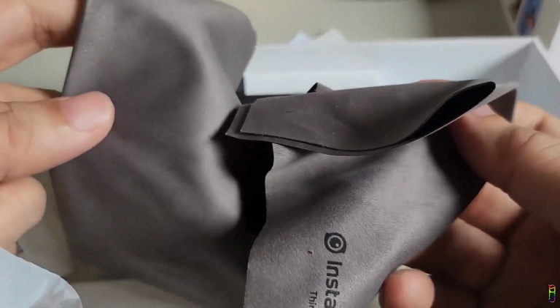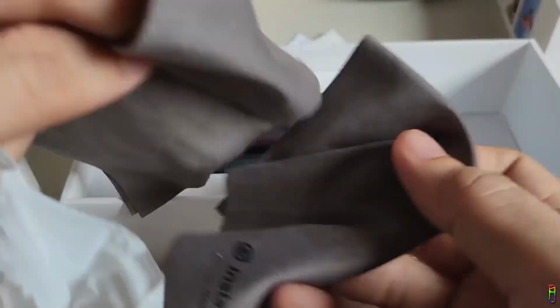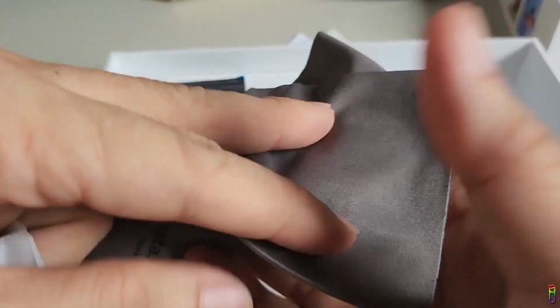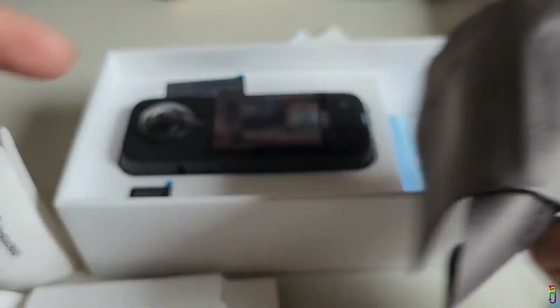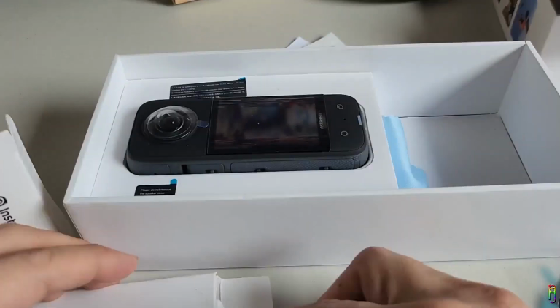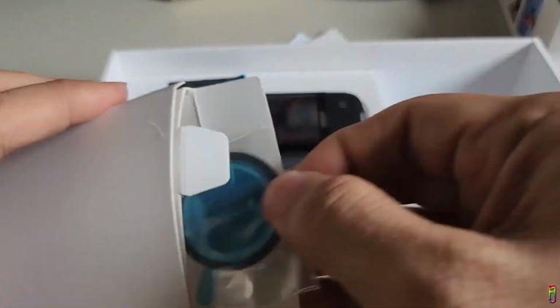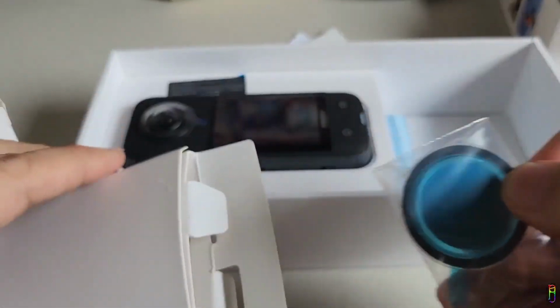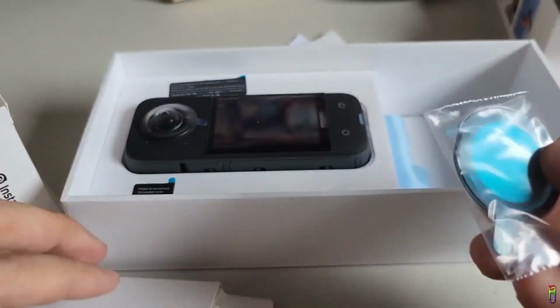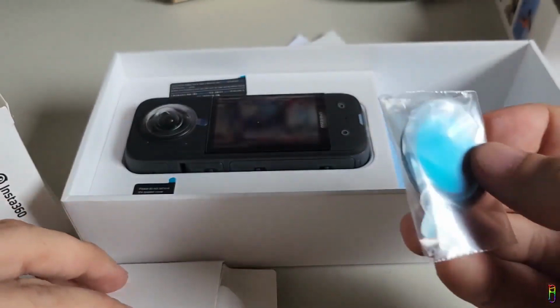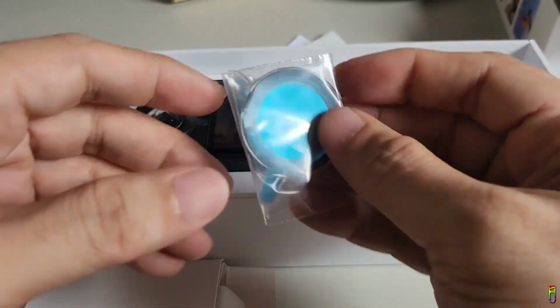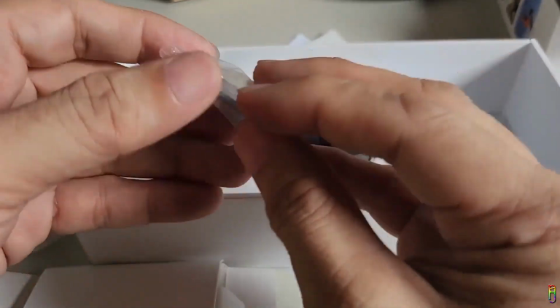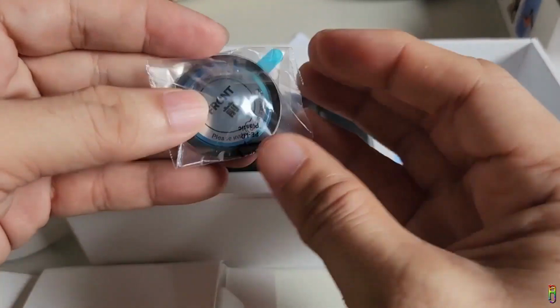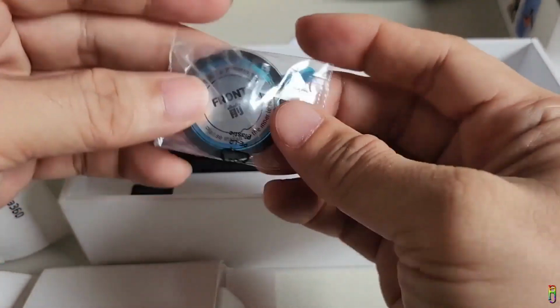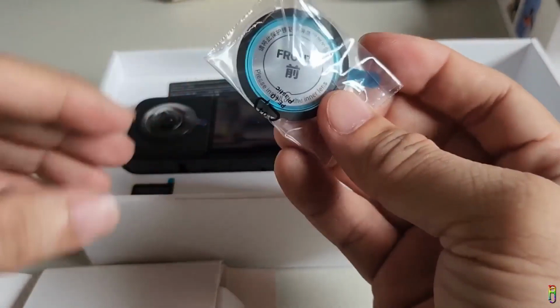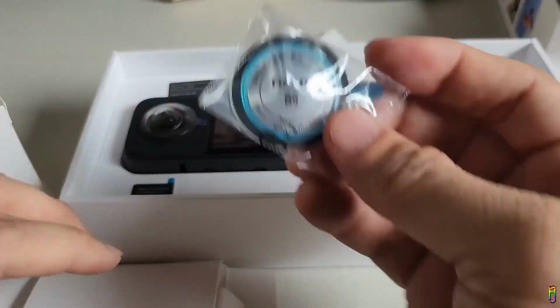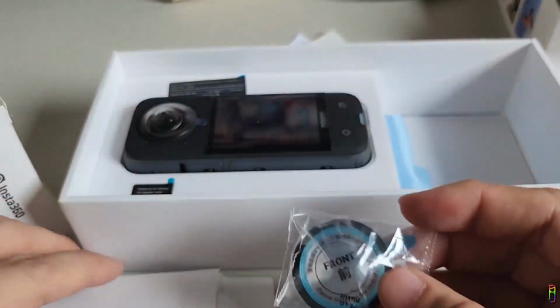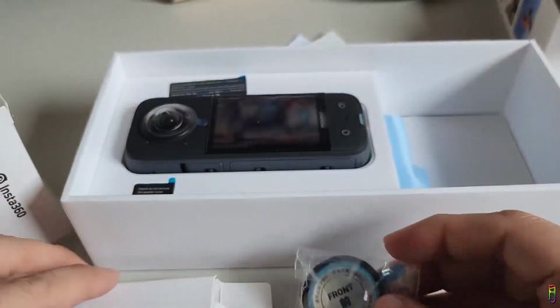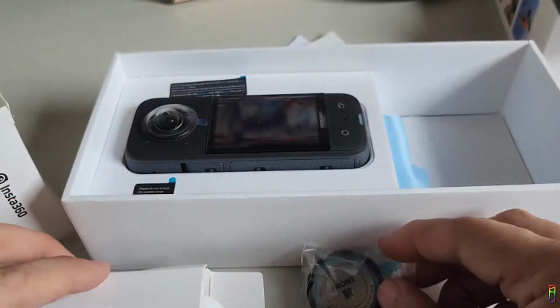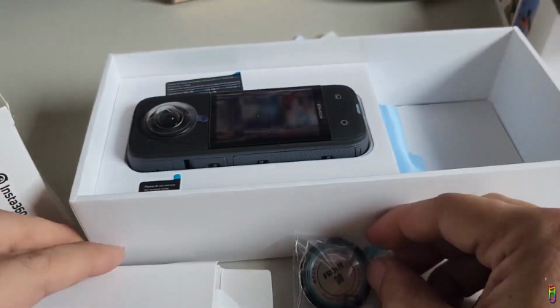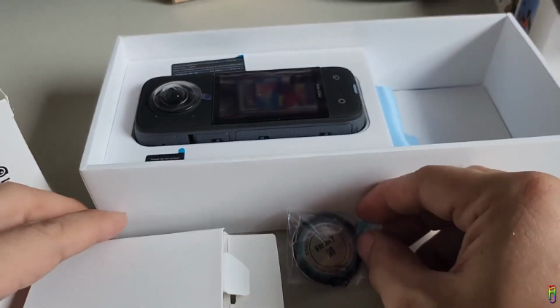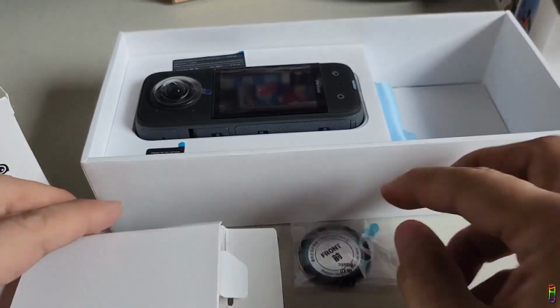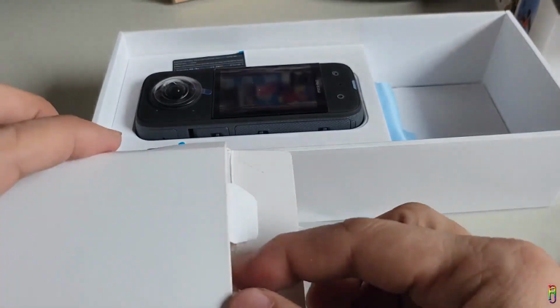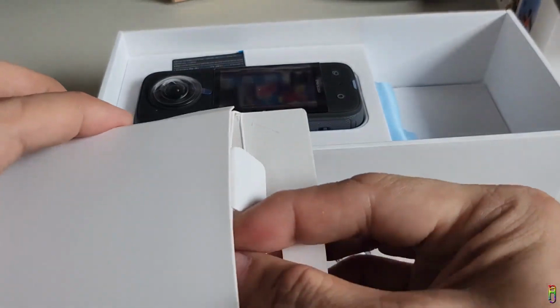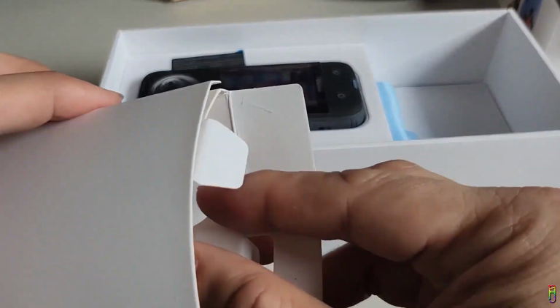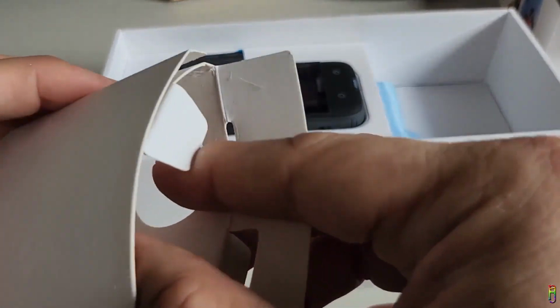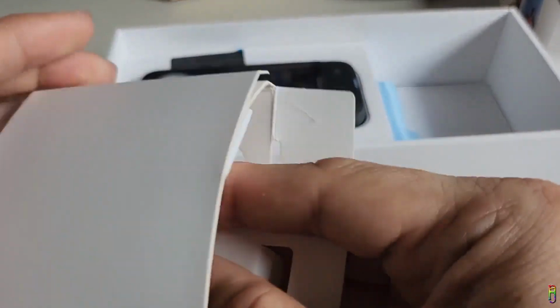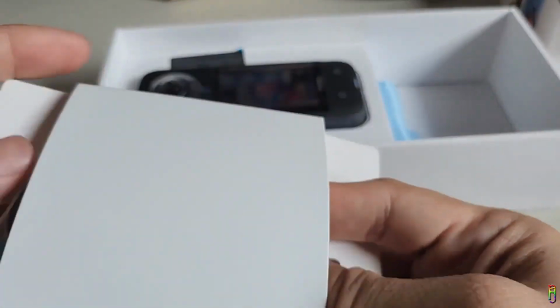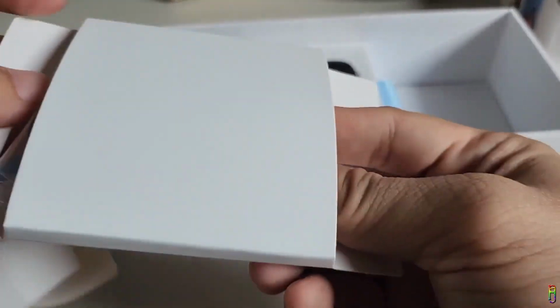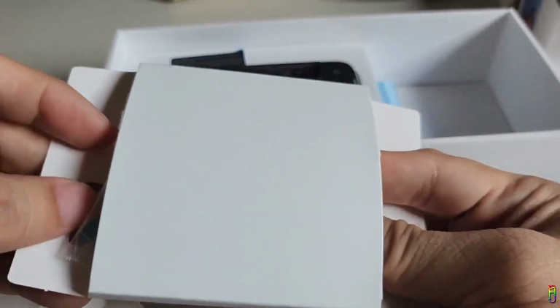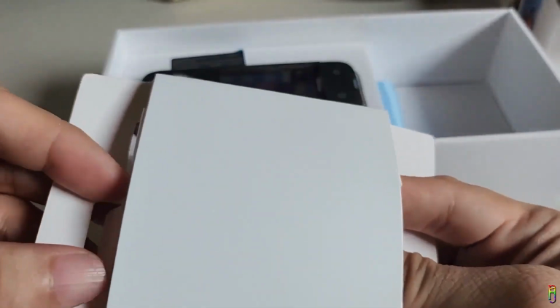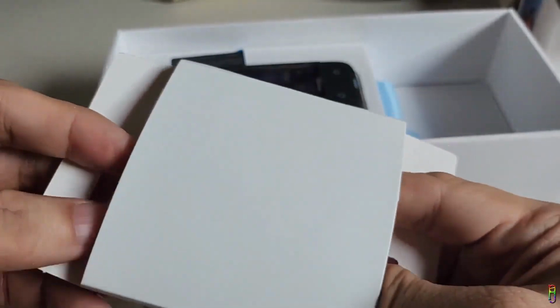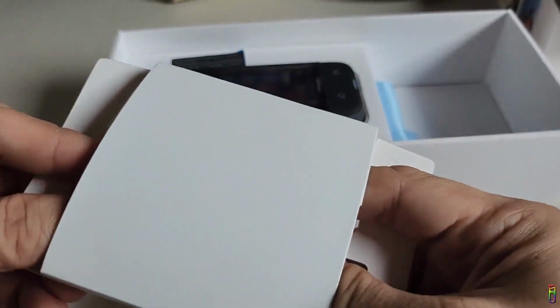We also have a microfiber cloth here which is exactly the same material as the one that came from the X3 box. Then we have the lens guard itself. I don't like the labeling done on these lens guards — it's confusing. It says front and back. What is the front and back of the X3?